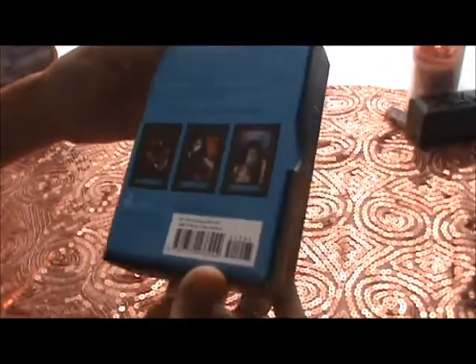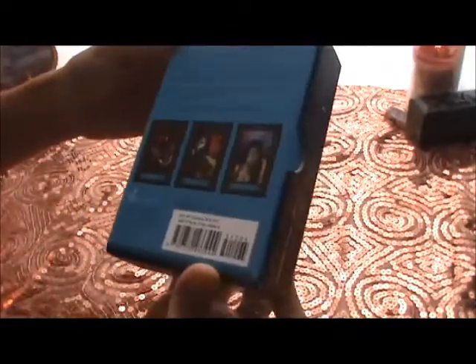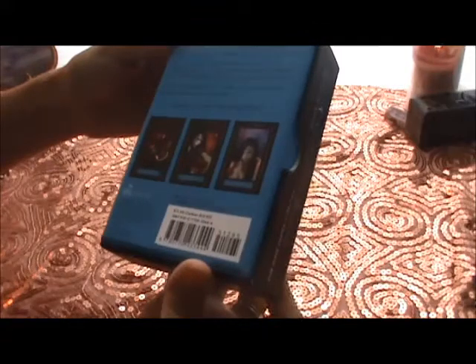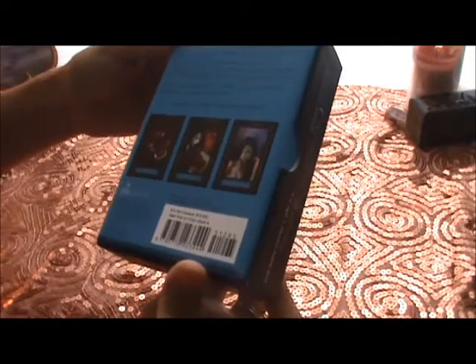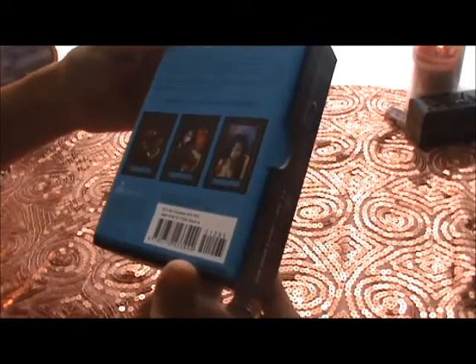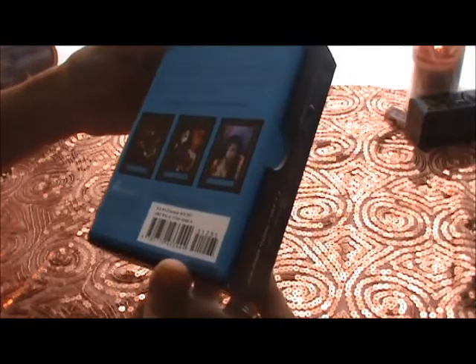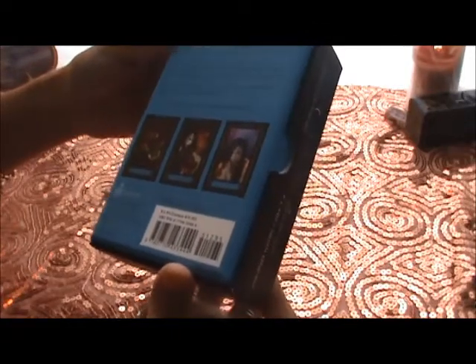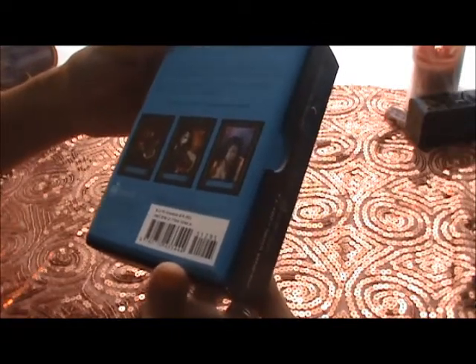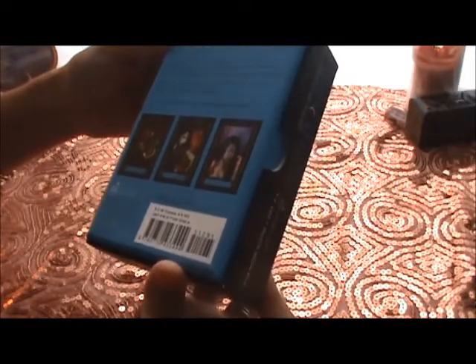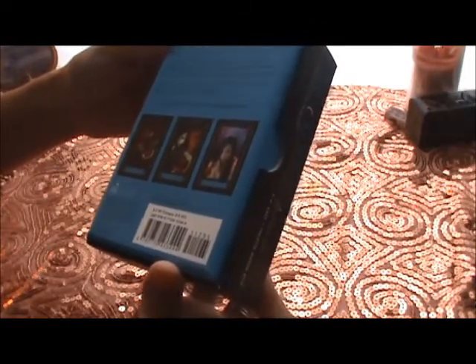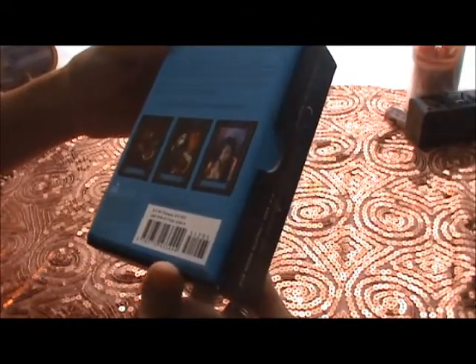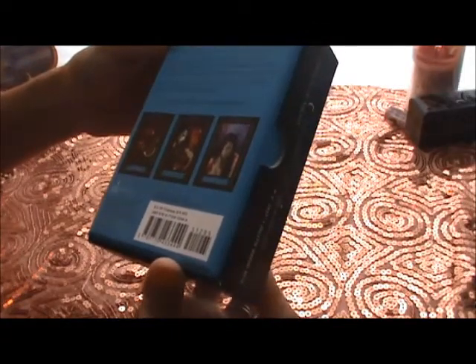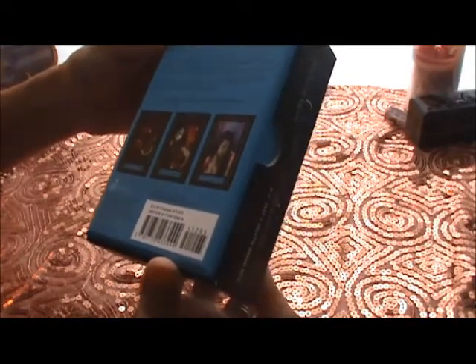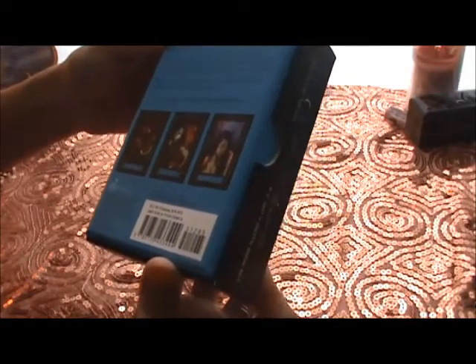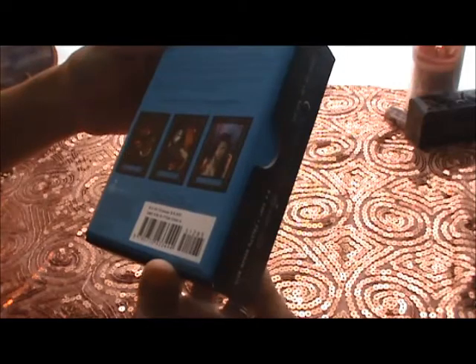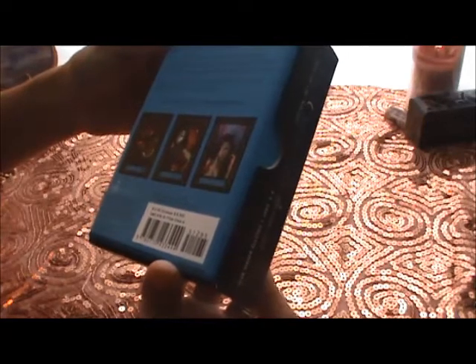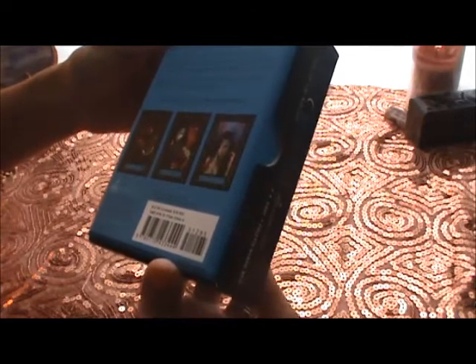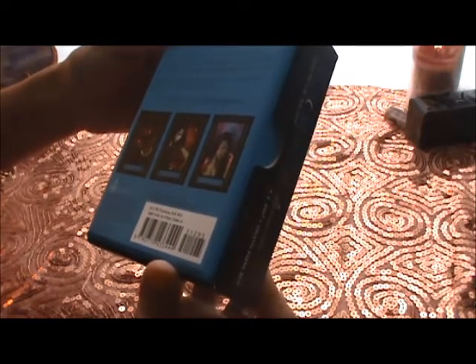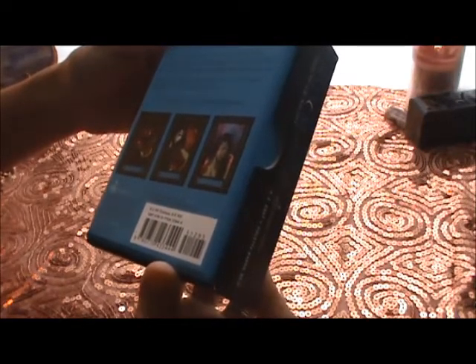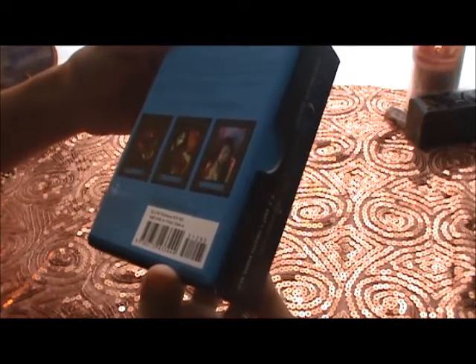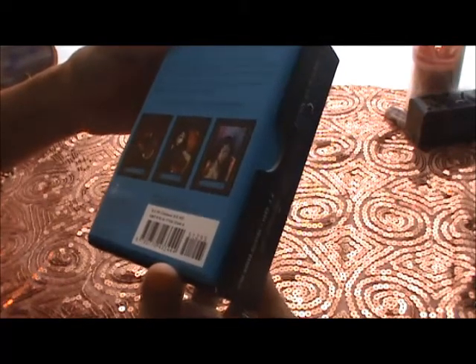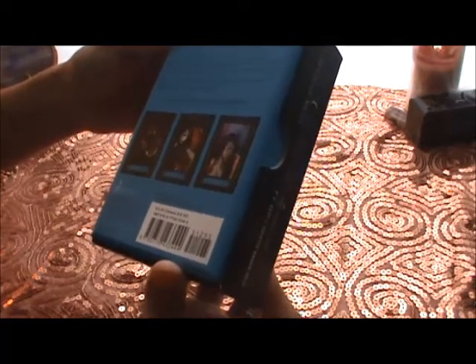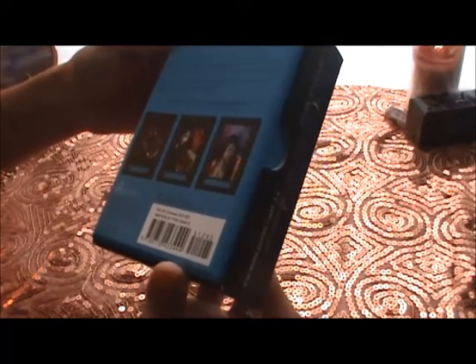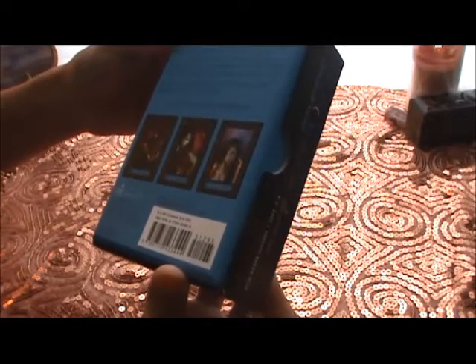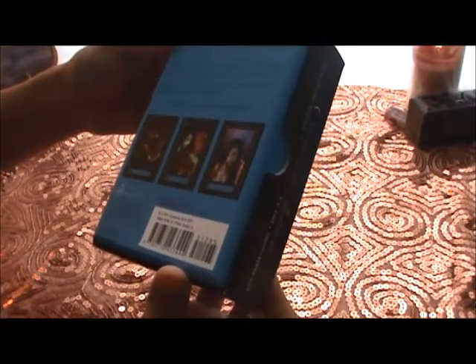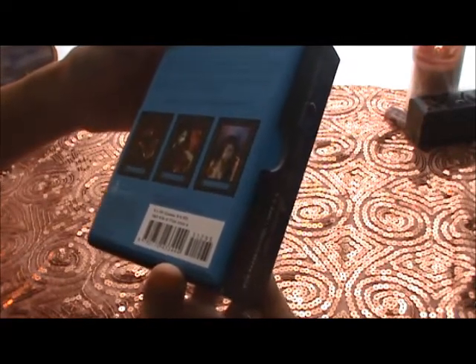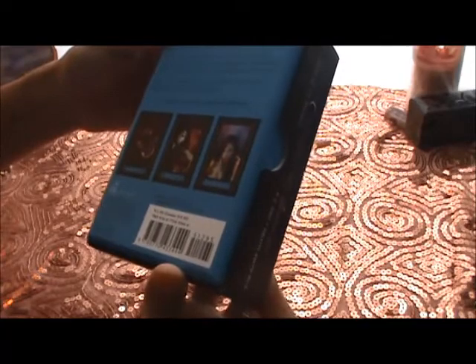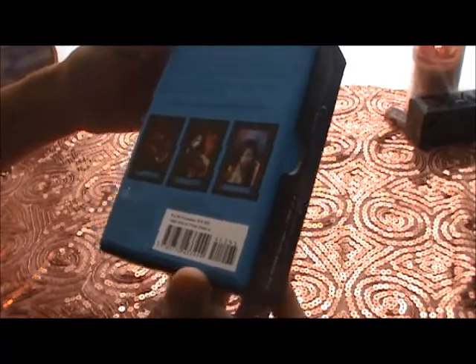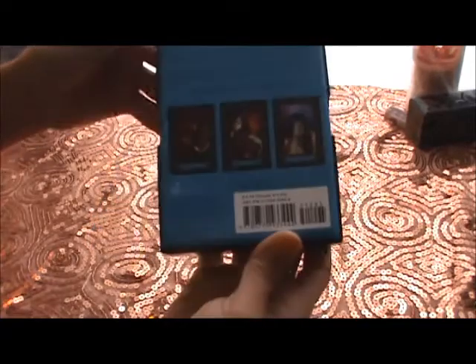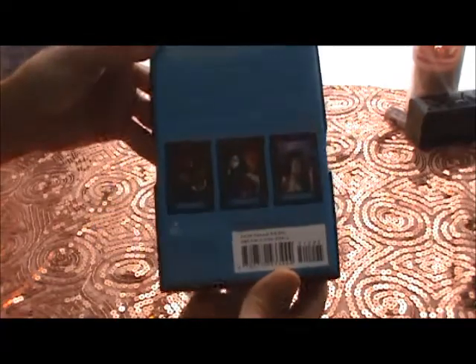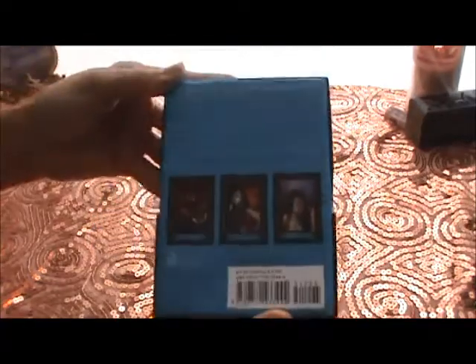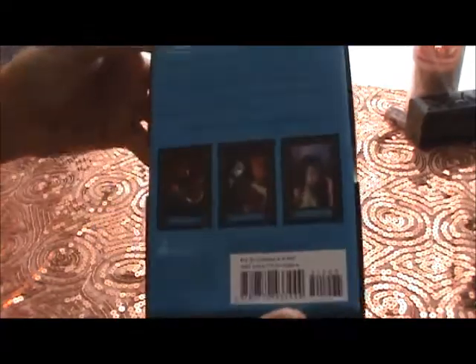Who makes this? Published by Potter Style, Random House — a division of Random House, New York.